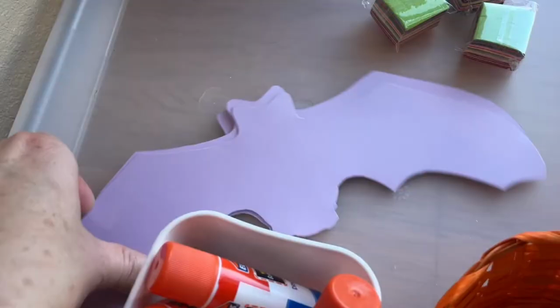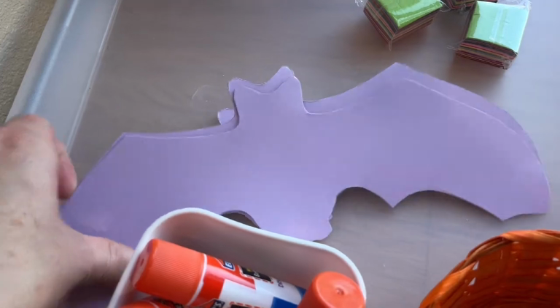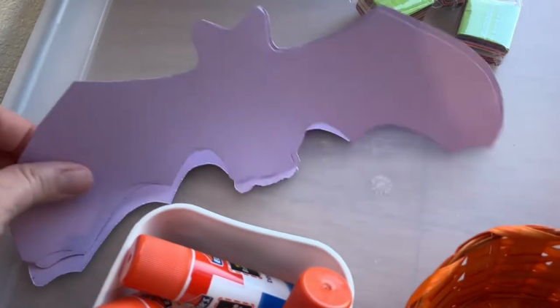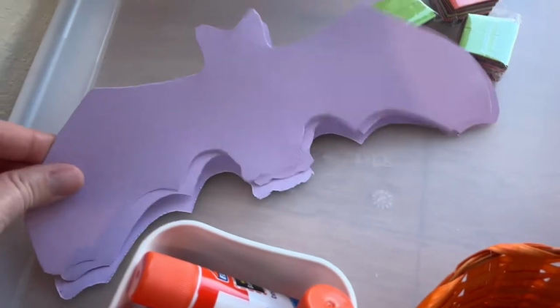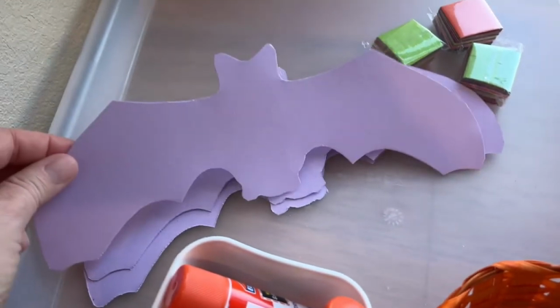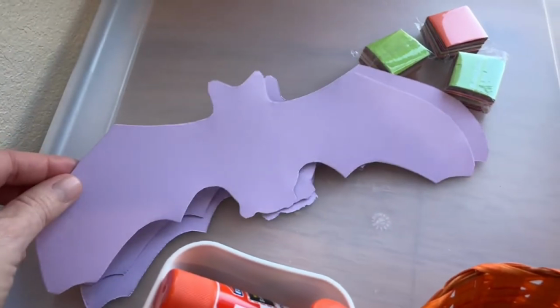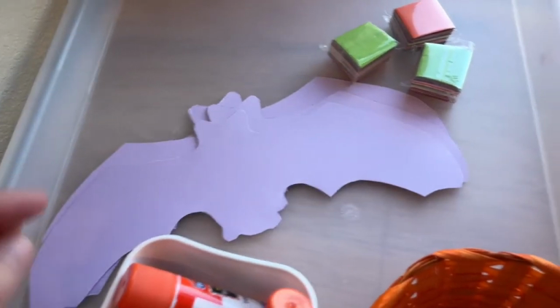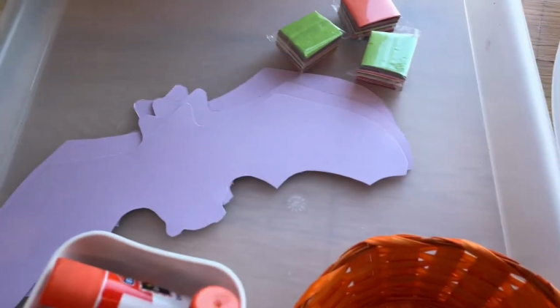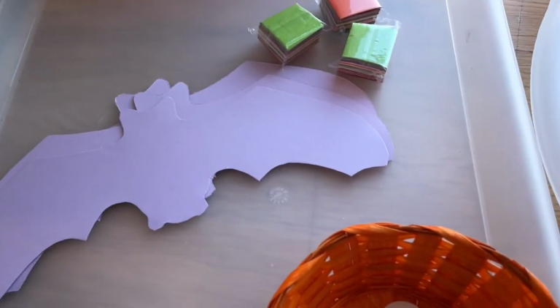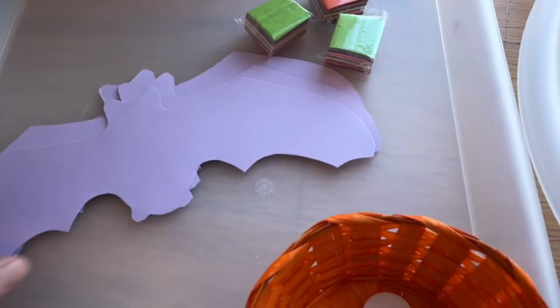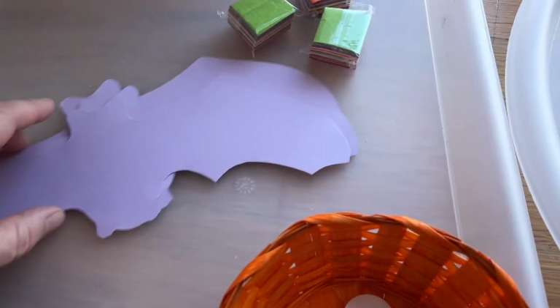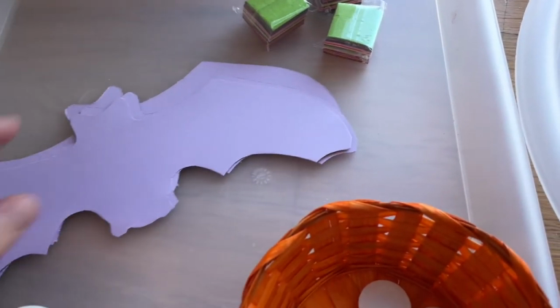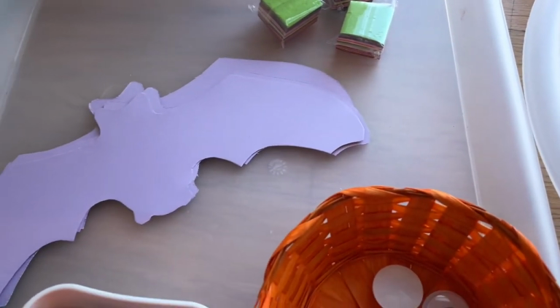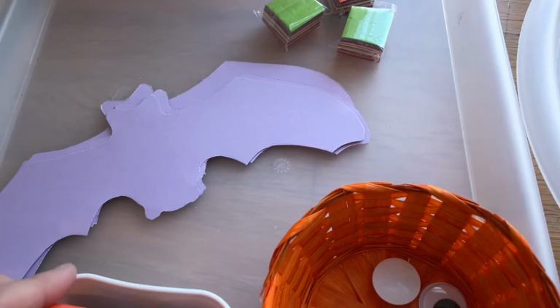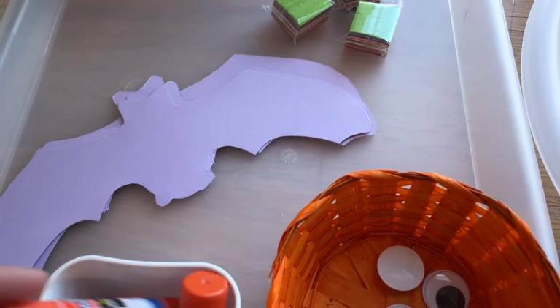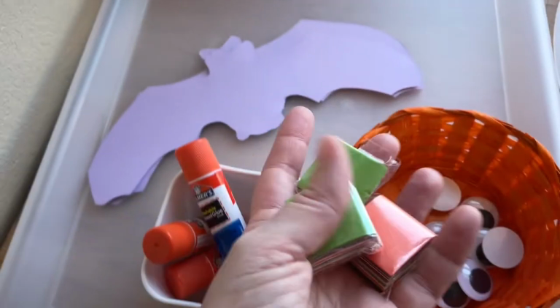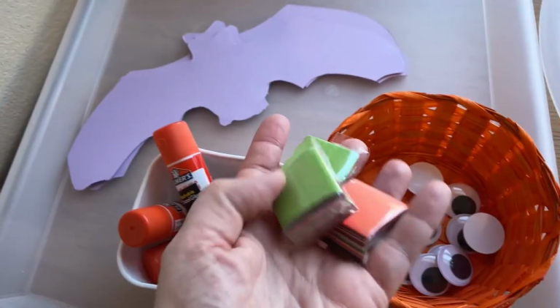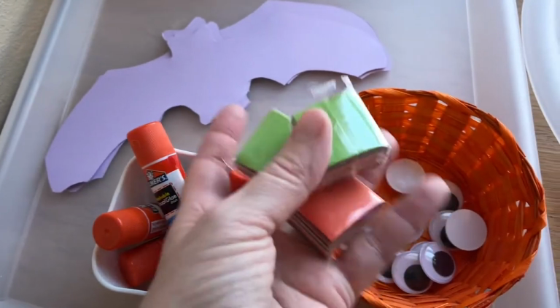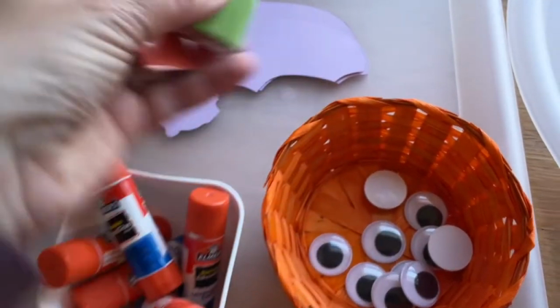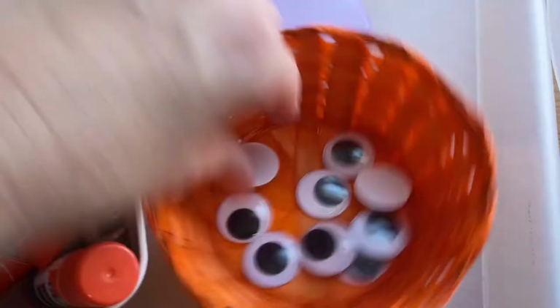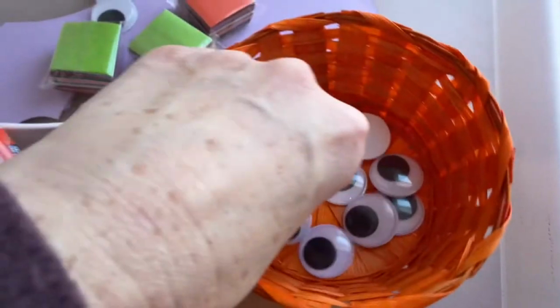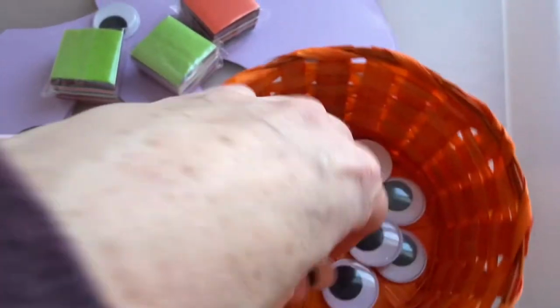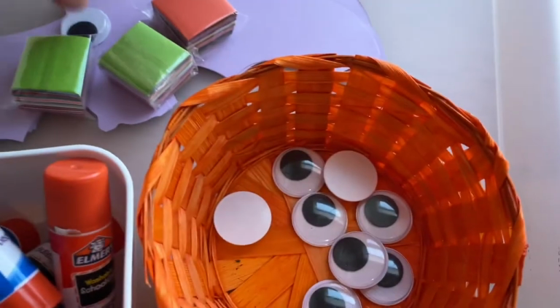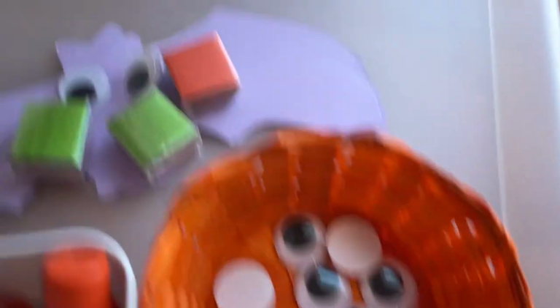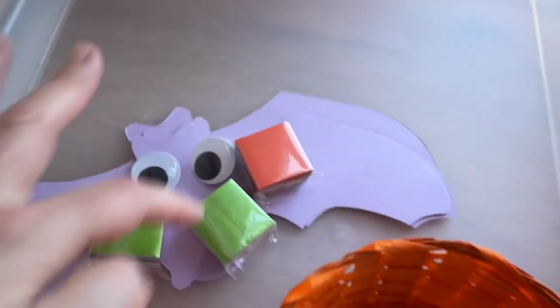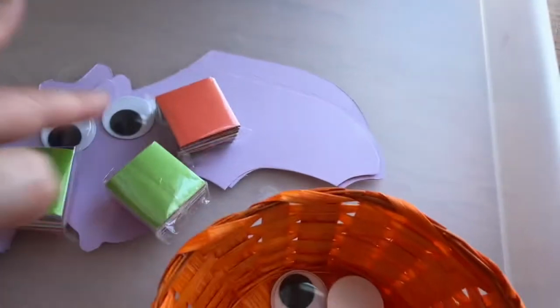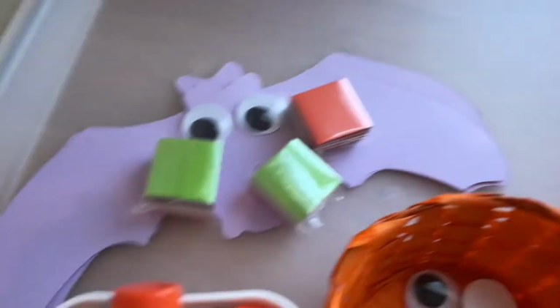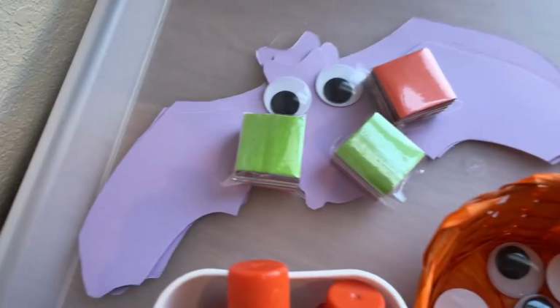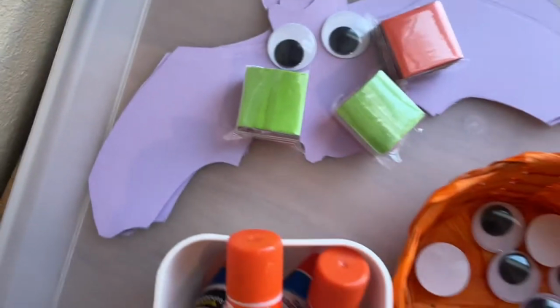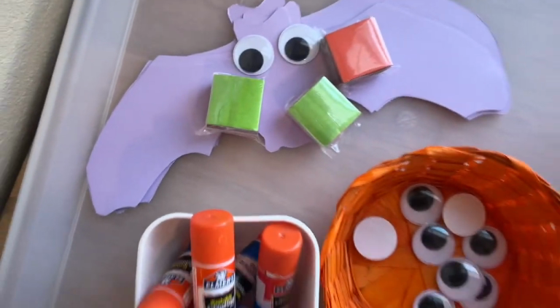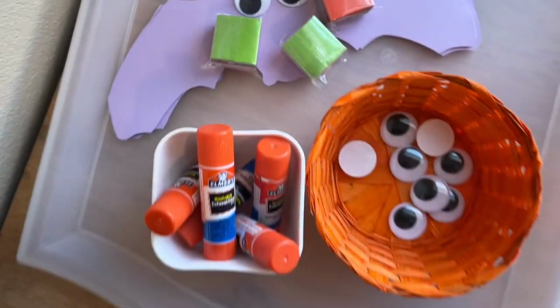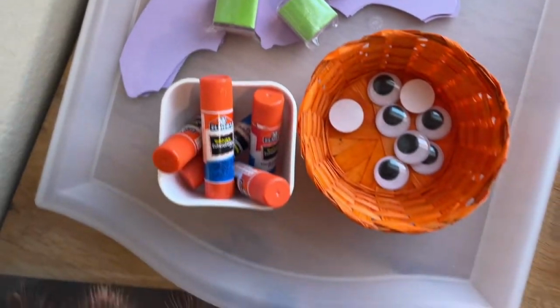Next I've got these purple bats that I cut out with a template, and we're going to do a colorful collage on that with some cute little googly eyes. This will be a fun little bat craft — we could also put that on a stick and make those fly around.